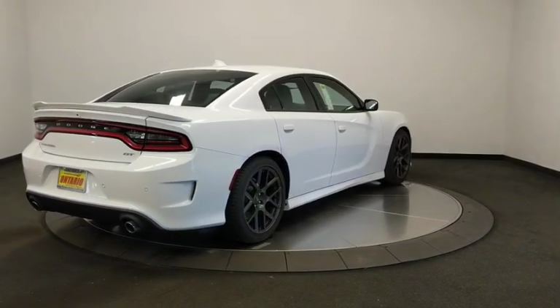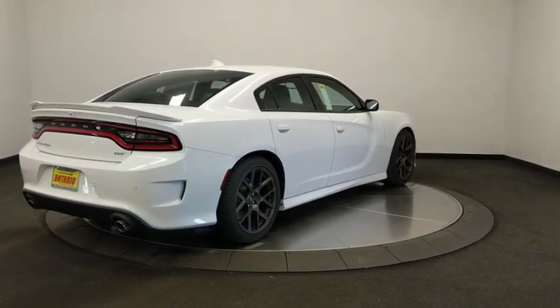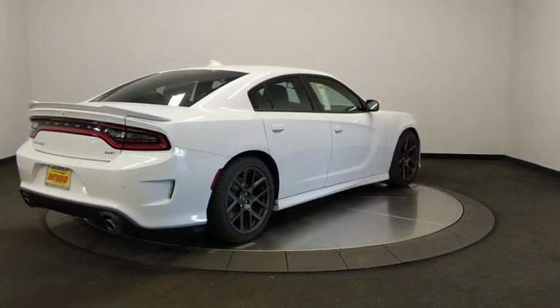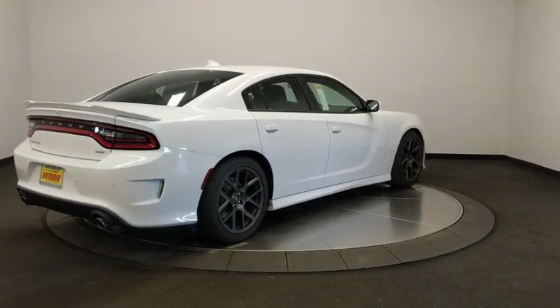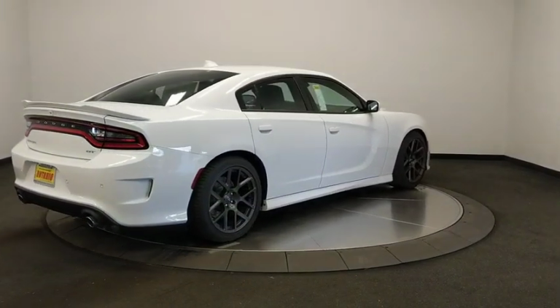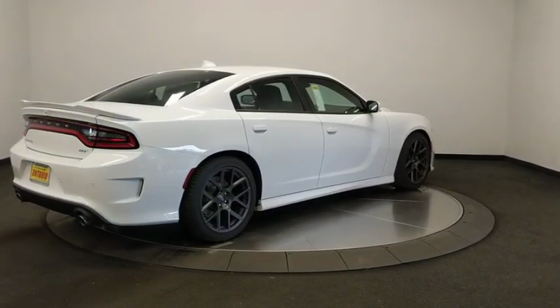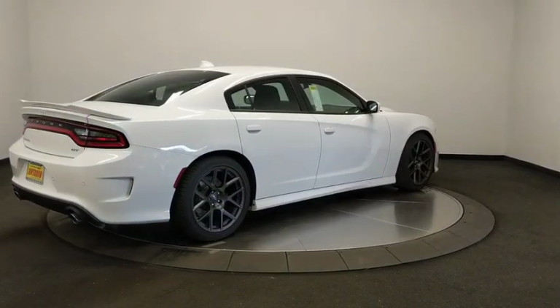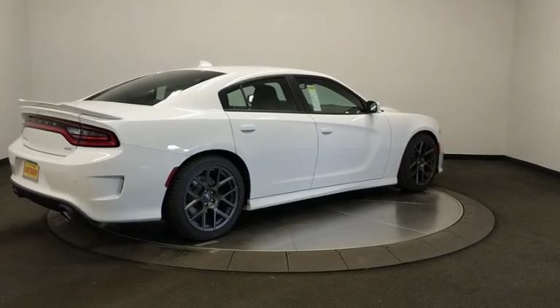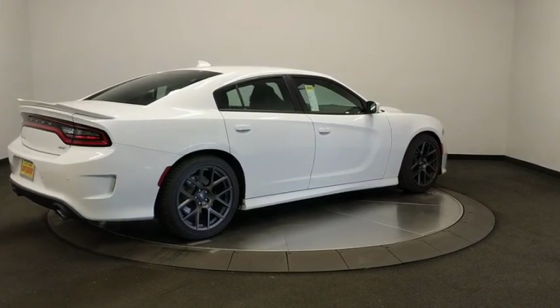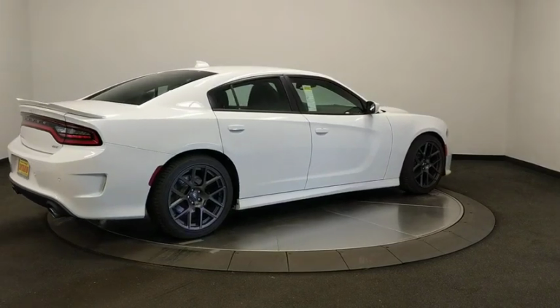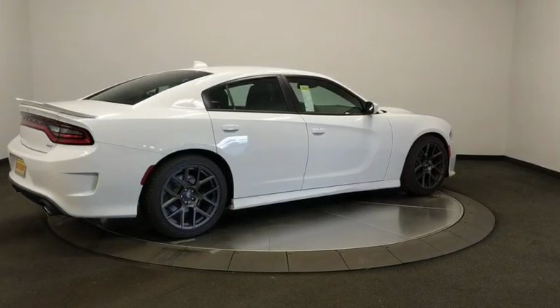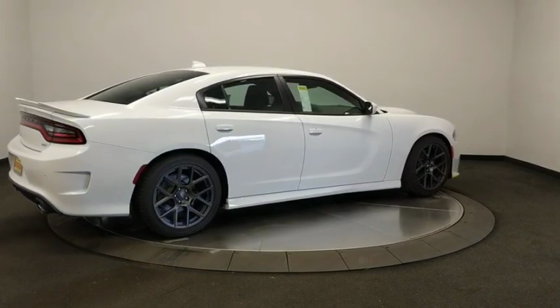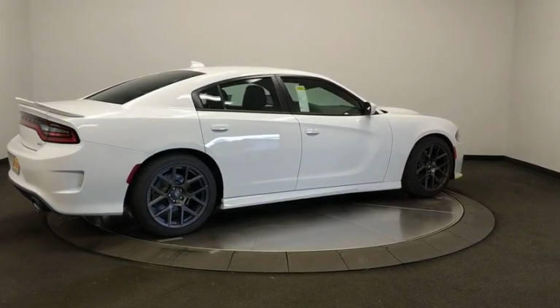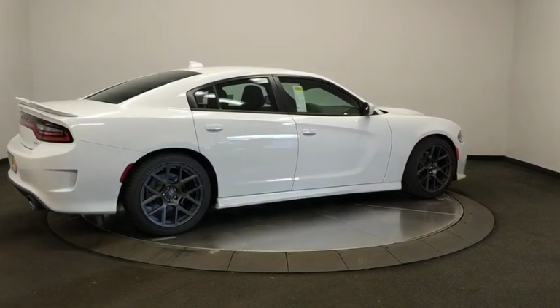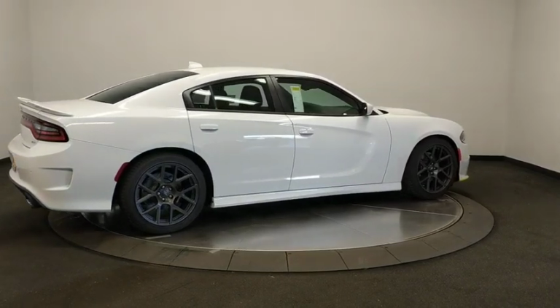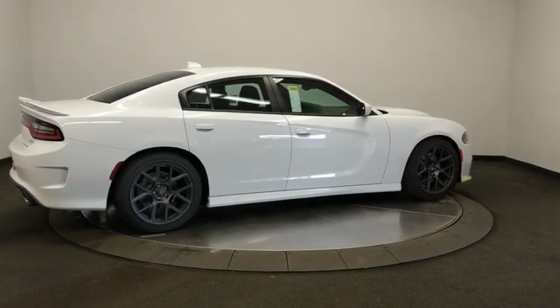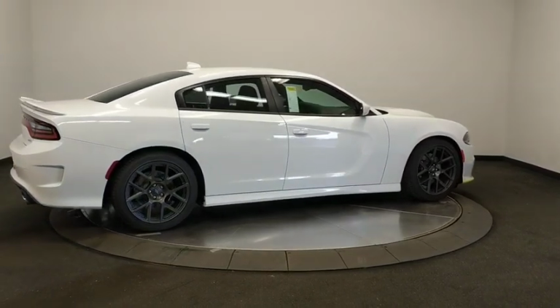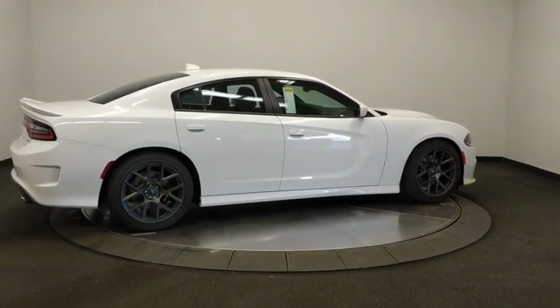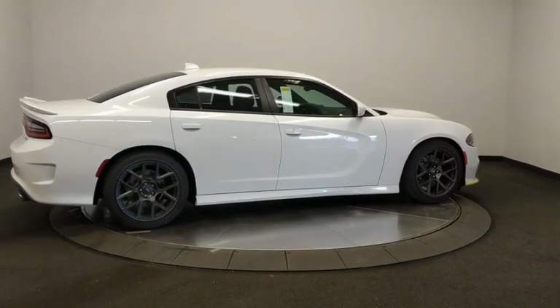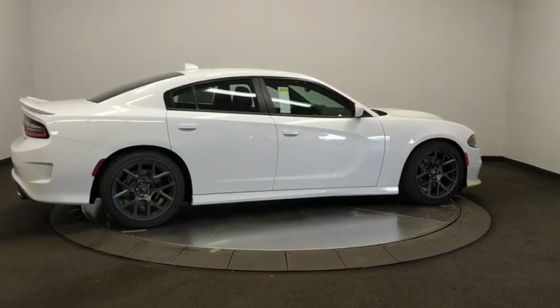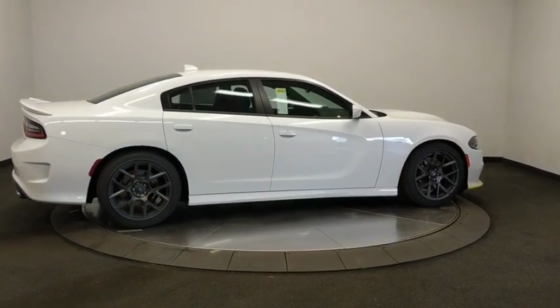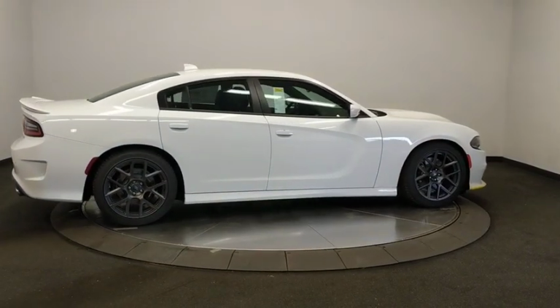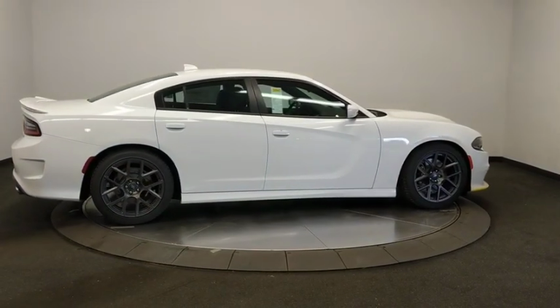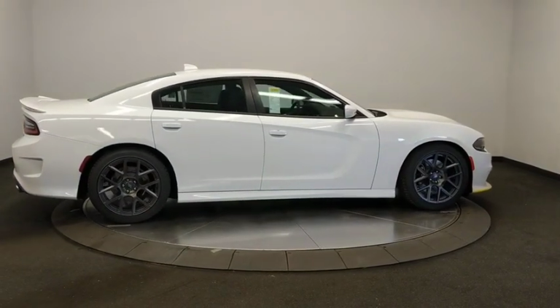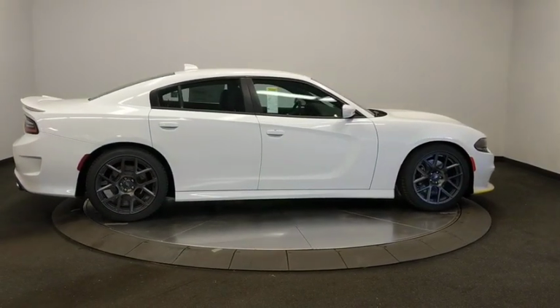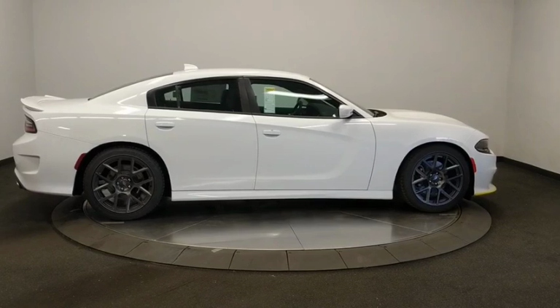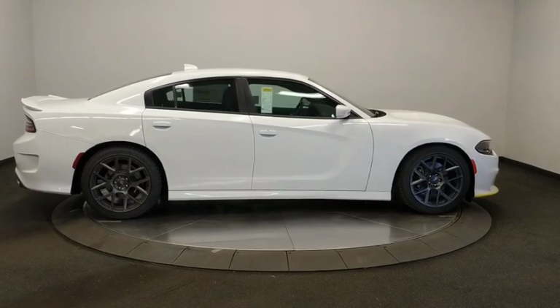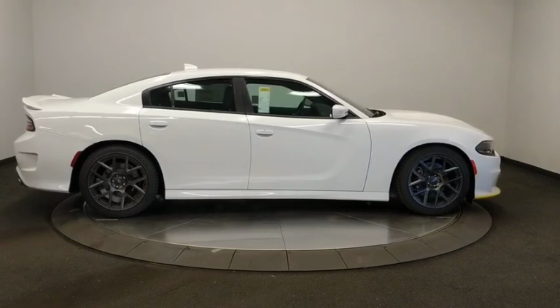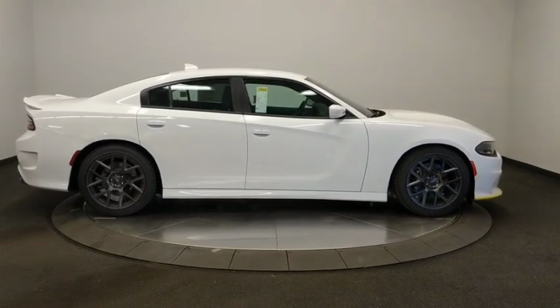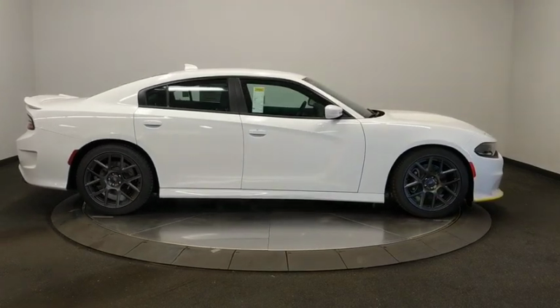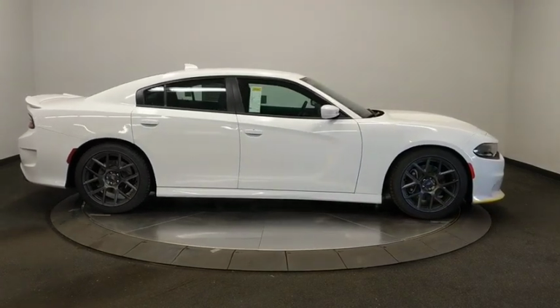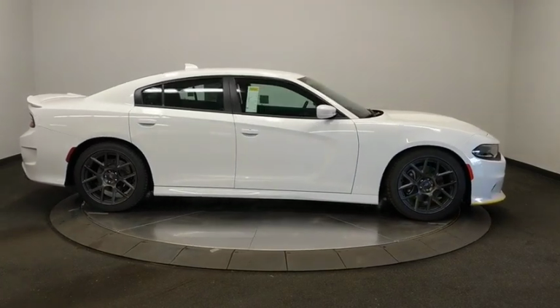Alloy wheels, adjustable steering wheel, auto-dimming rear-view mirror, keyless start, cruise control, floor mats, four-wheel disc brakes, aluminum wheels.